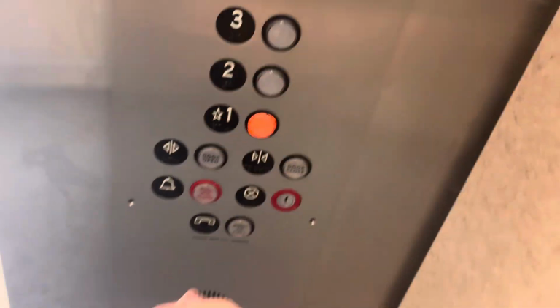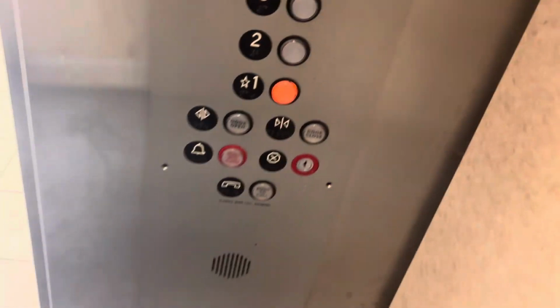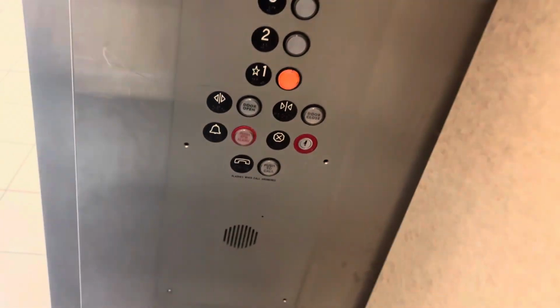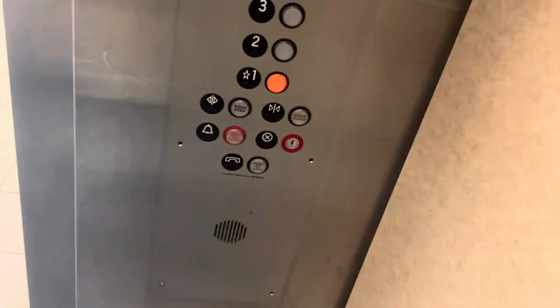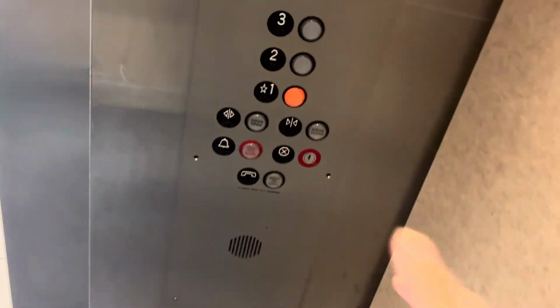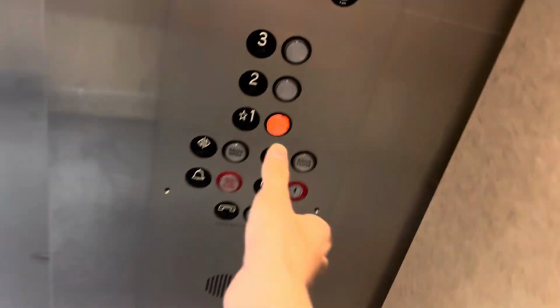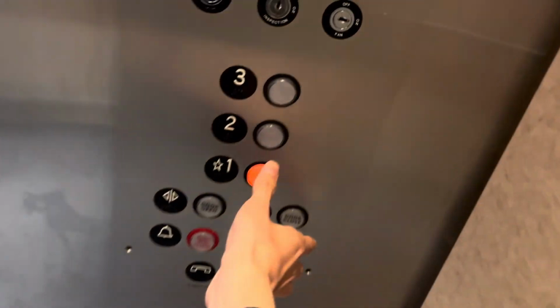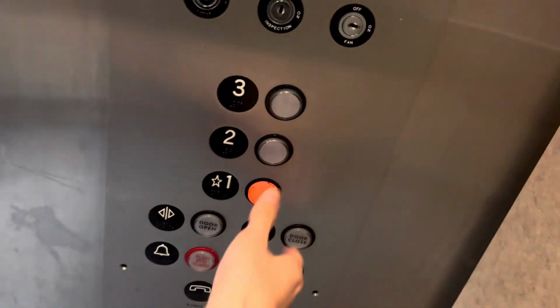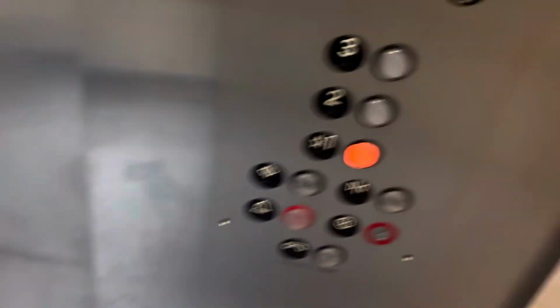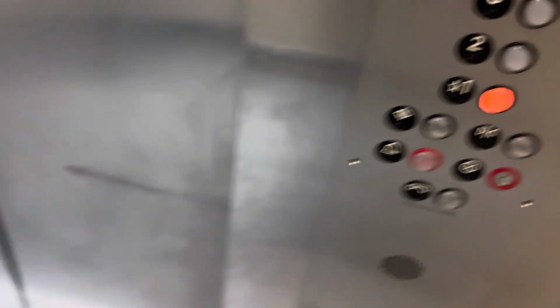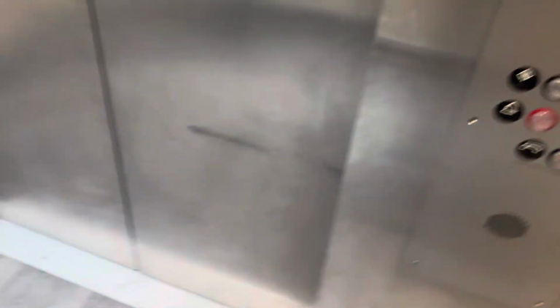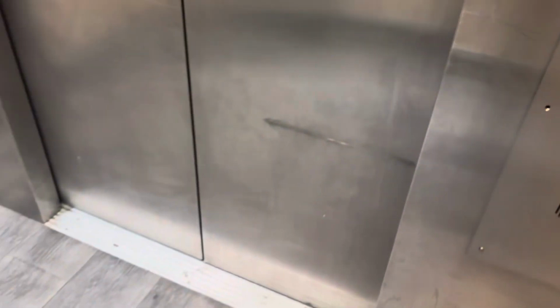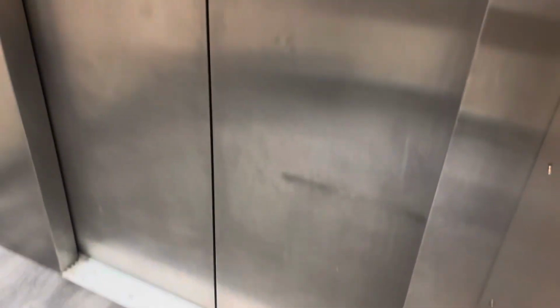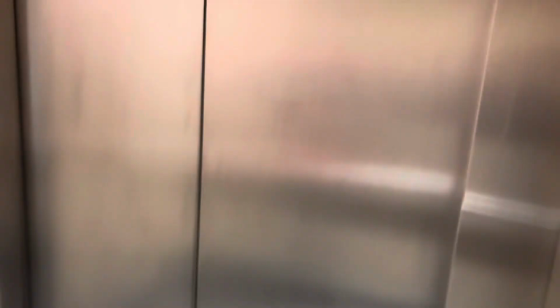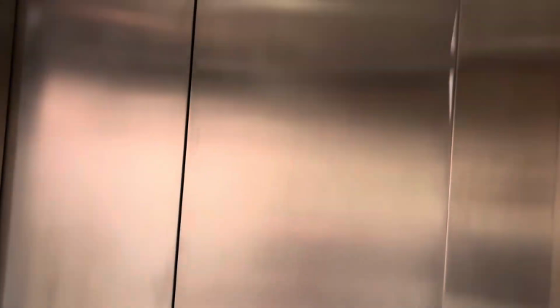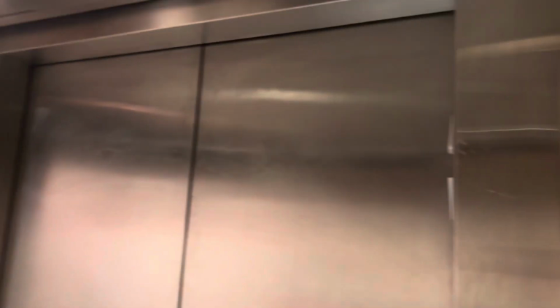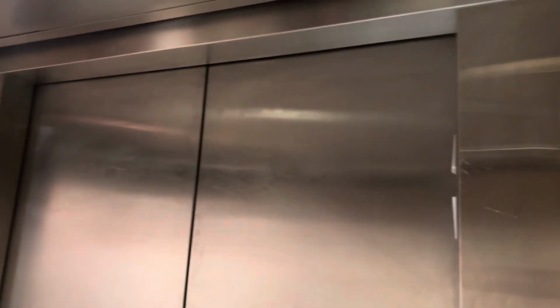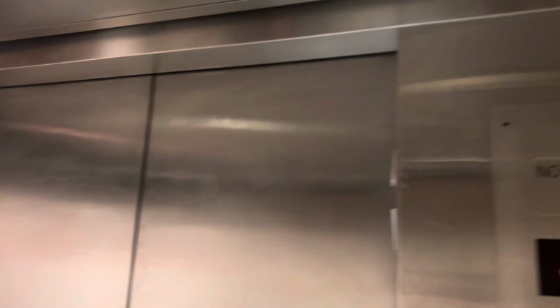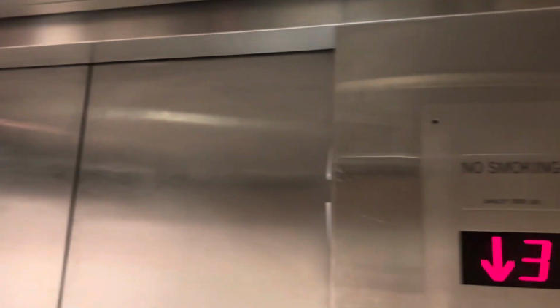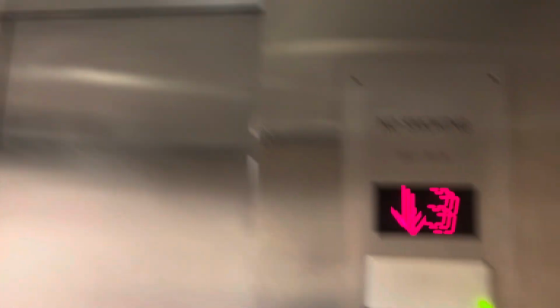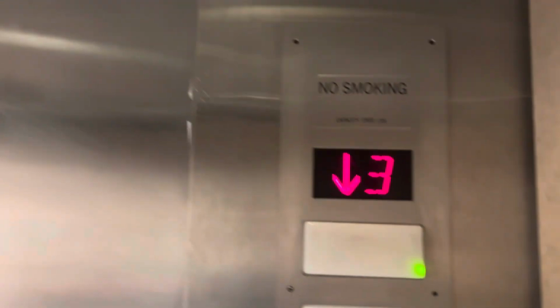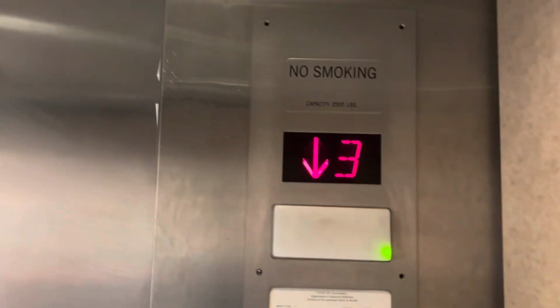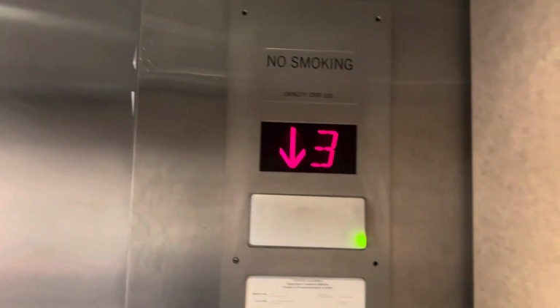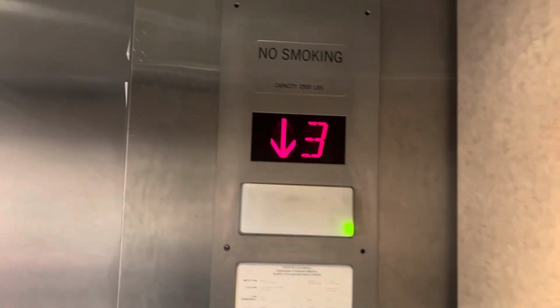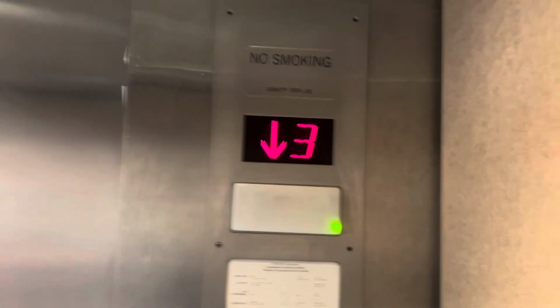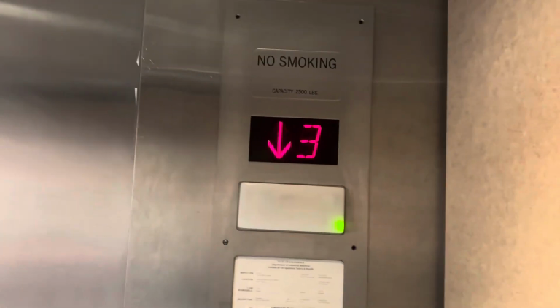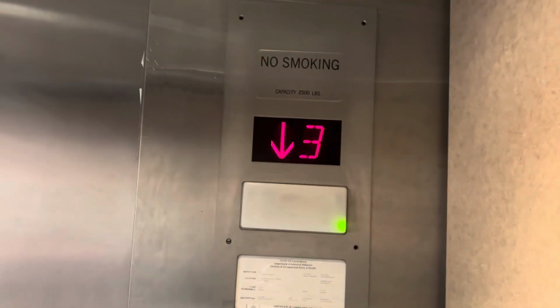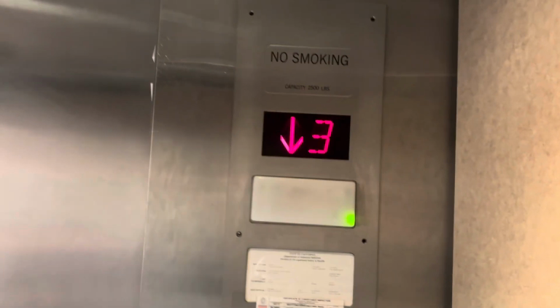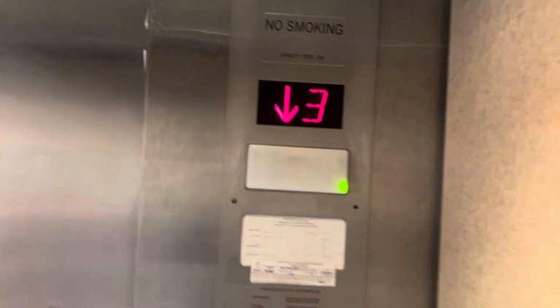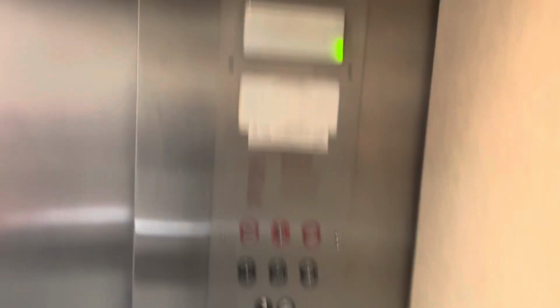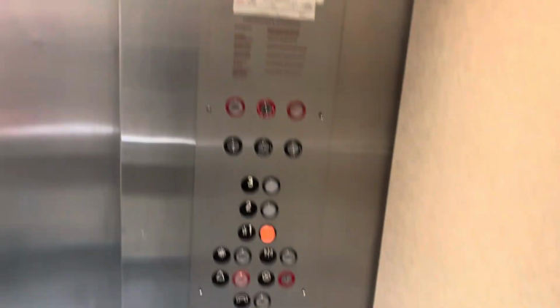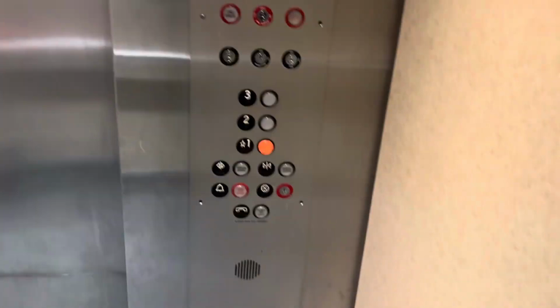The door close button works — I like that. I thought that the elevator was at the other store, but it turned out it's right here.